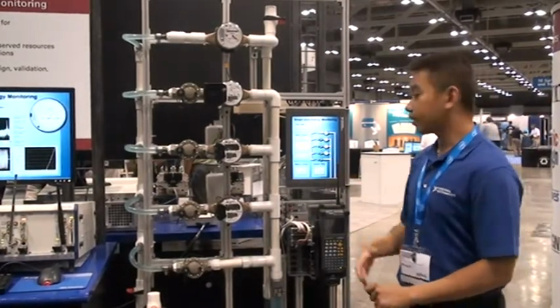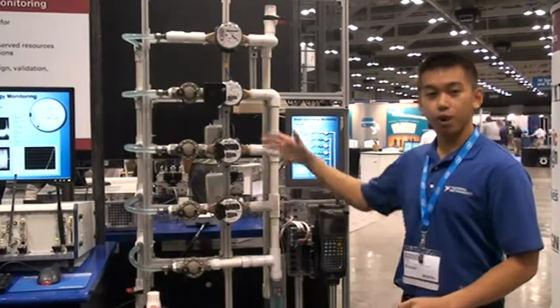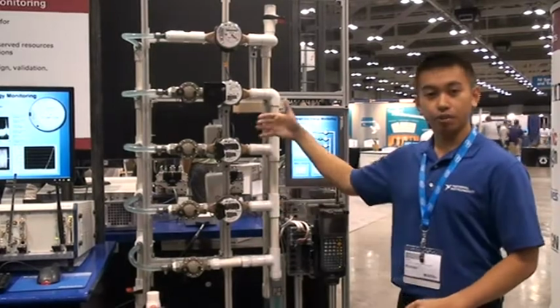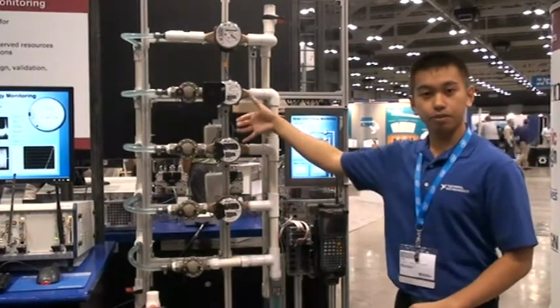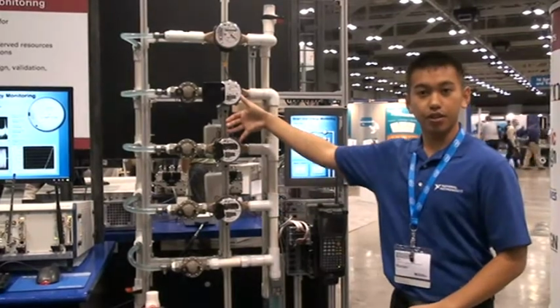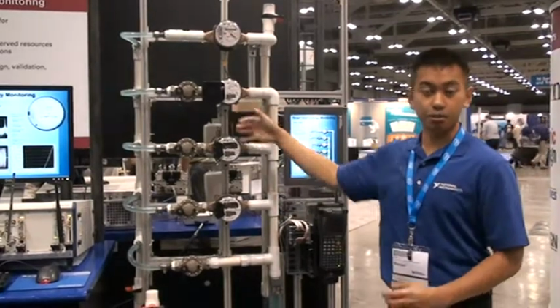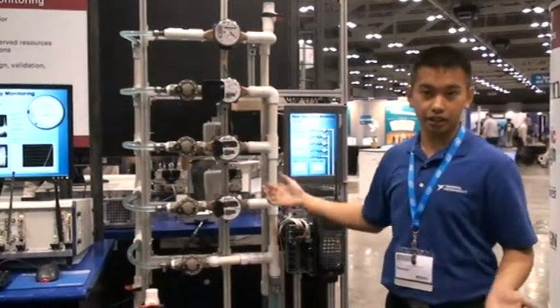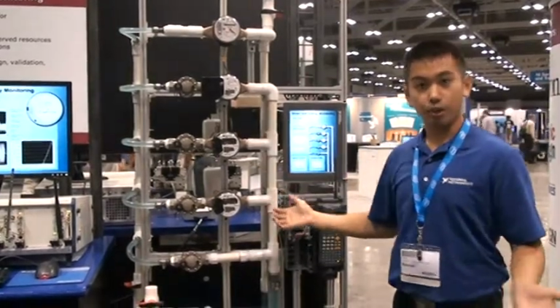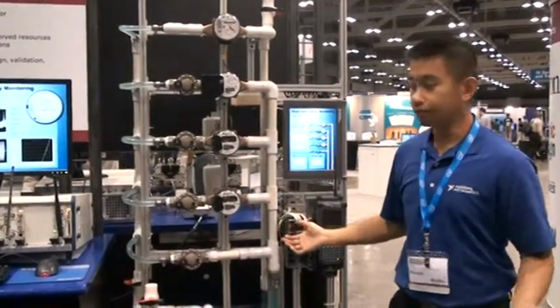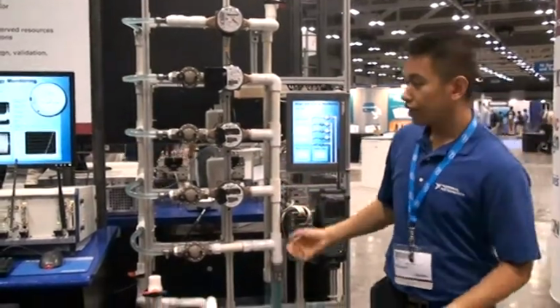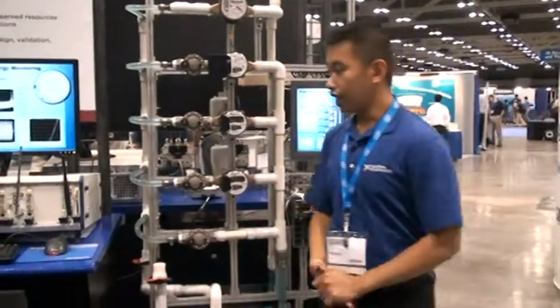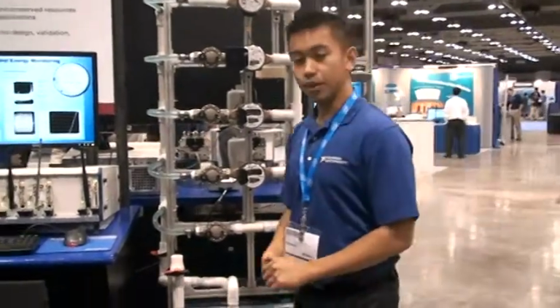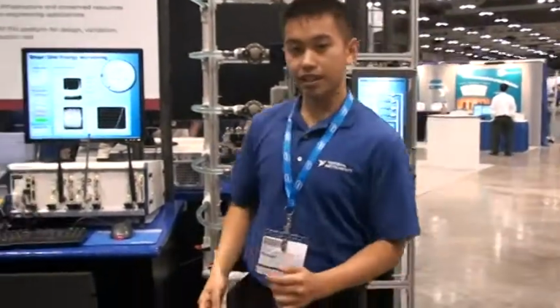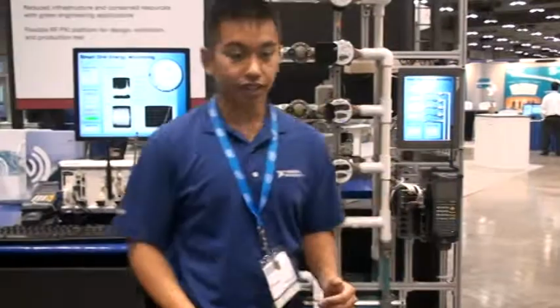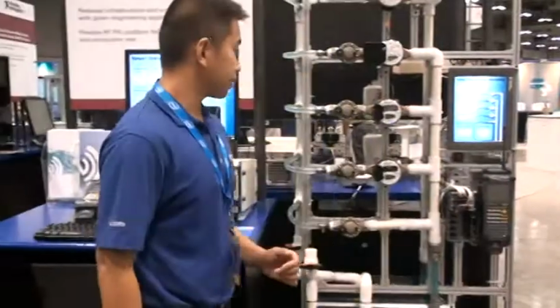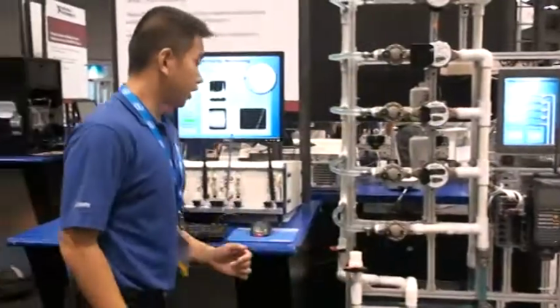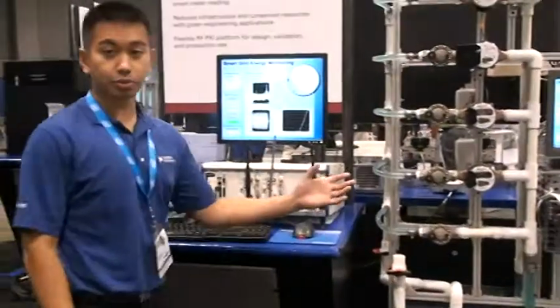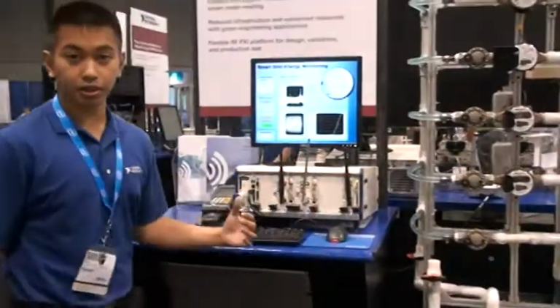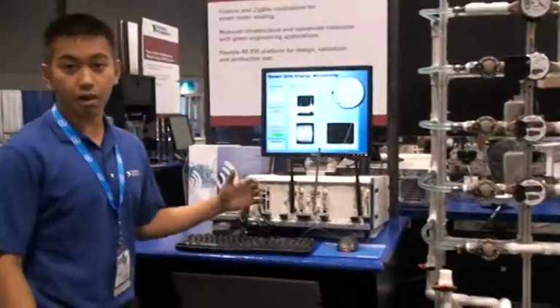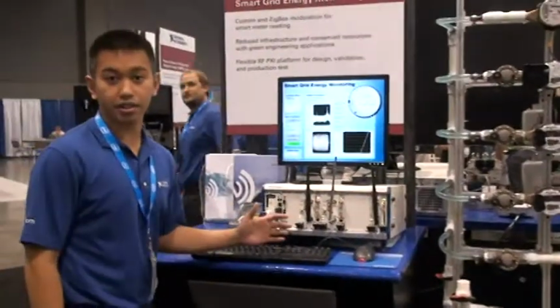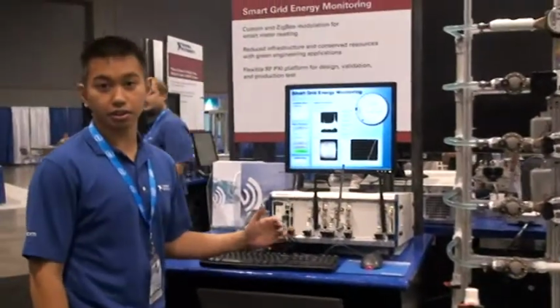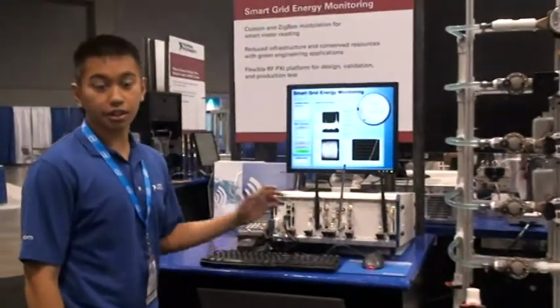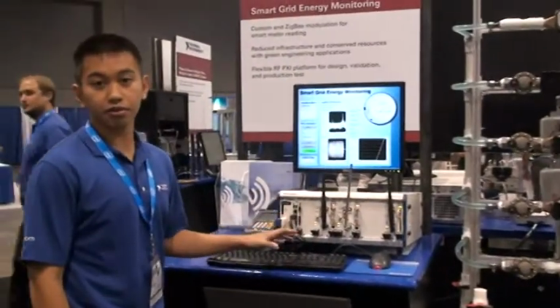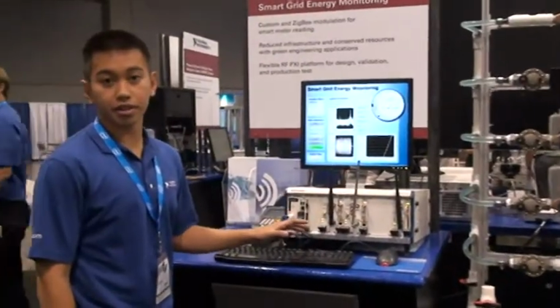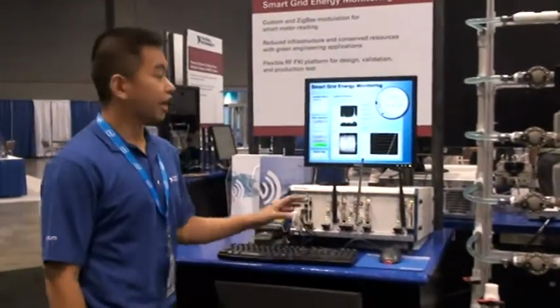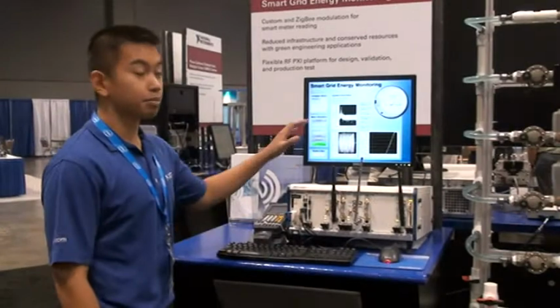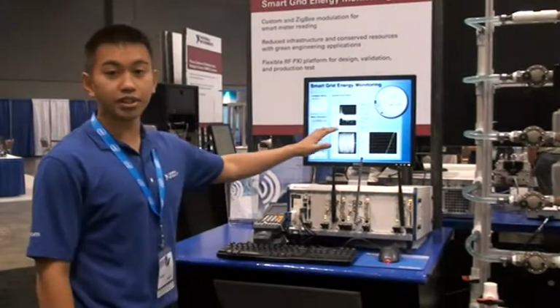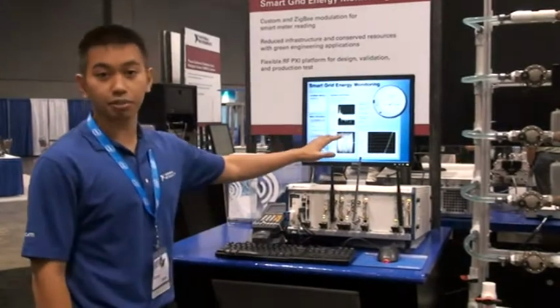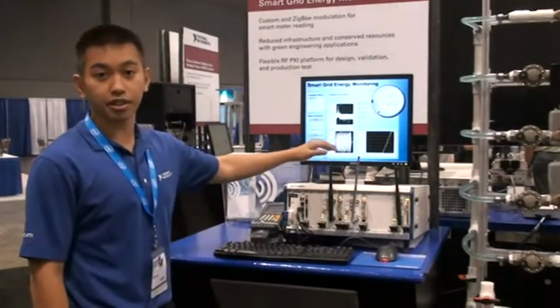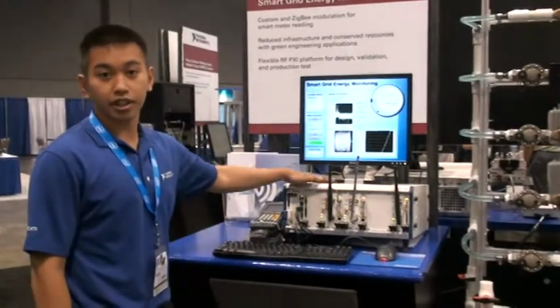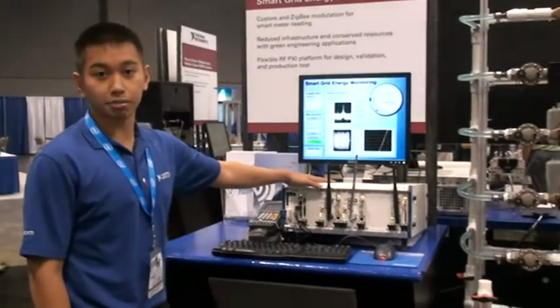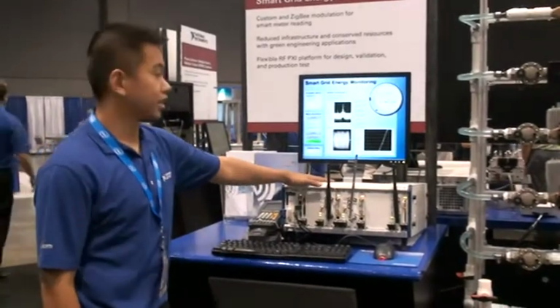These wireless meters are communicating wirelessly. We have a PXI chassis to intercept those signals, demodulate the signals, decode the information, and then display the real-time information here on this PXI chassis.